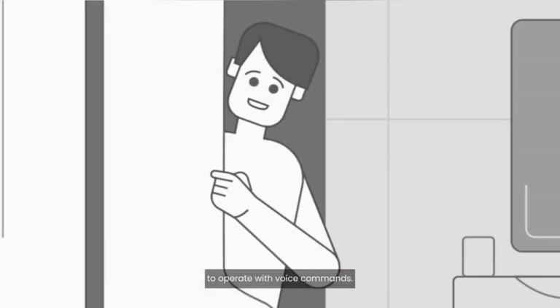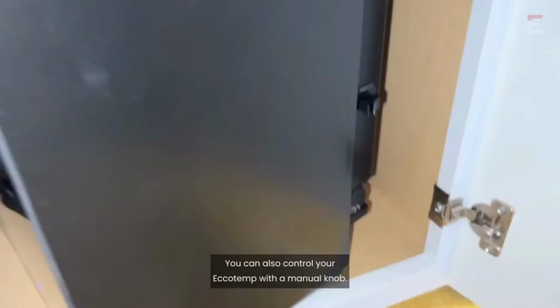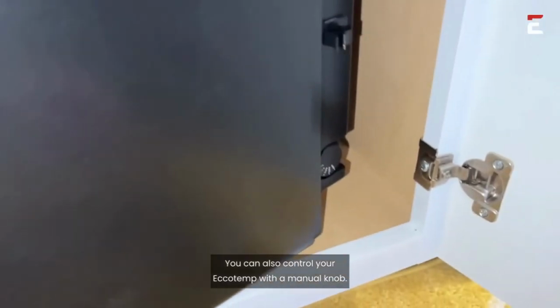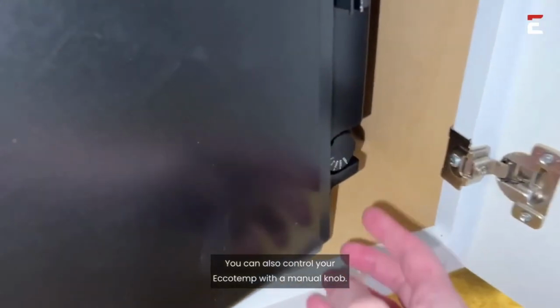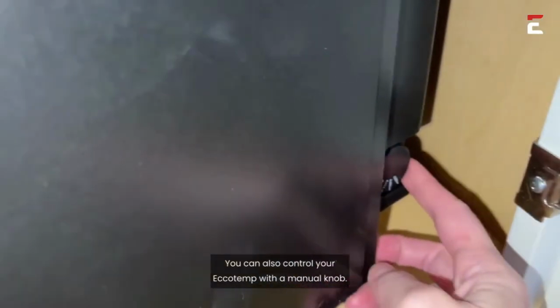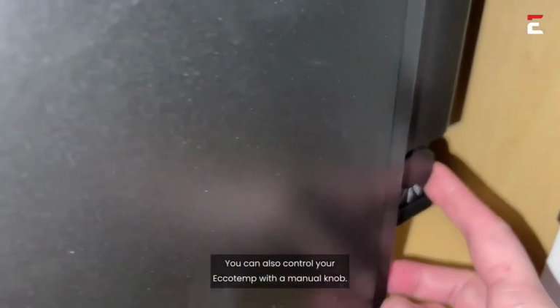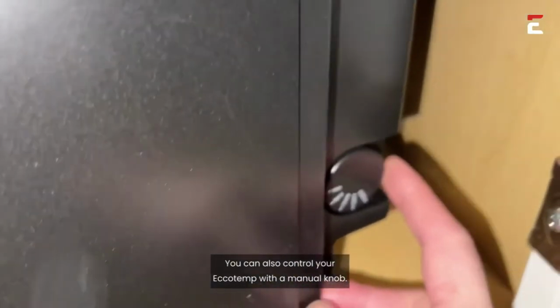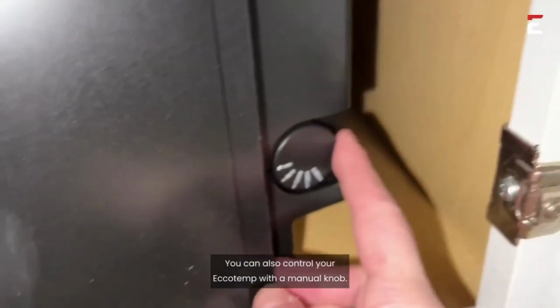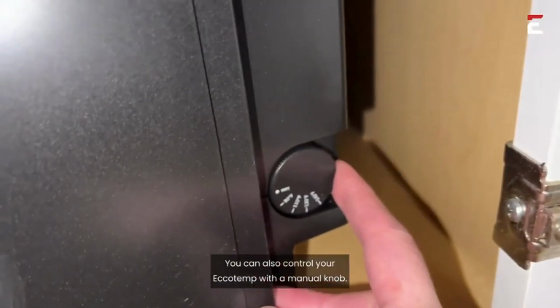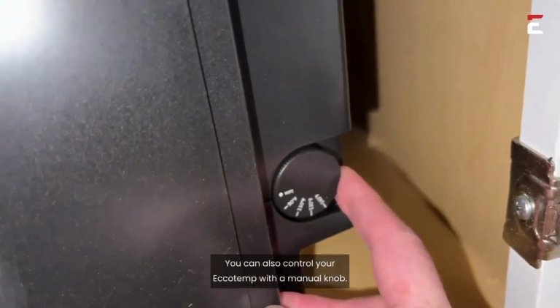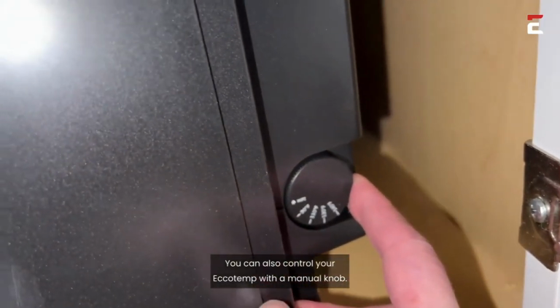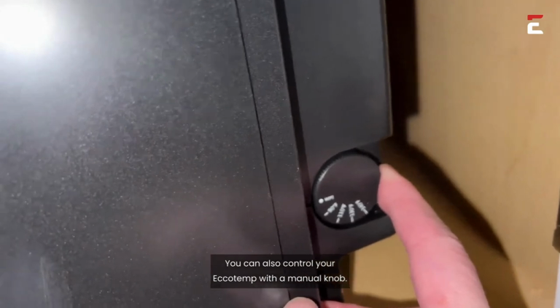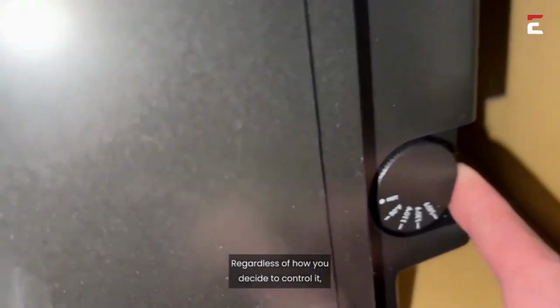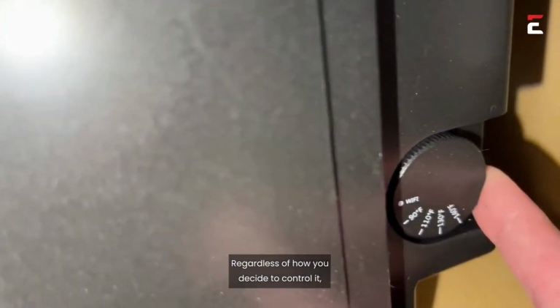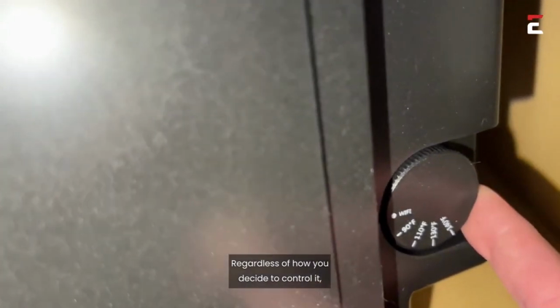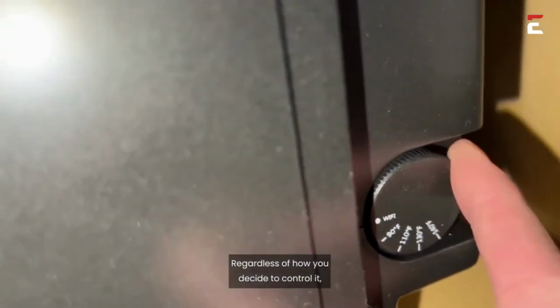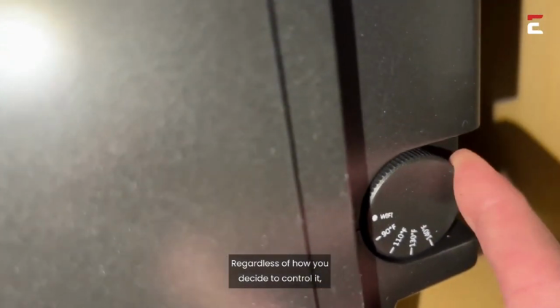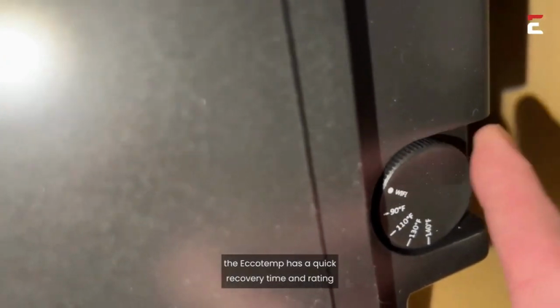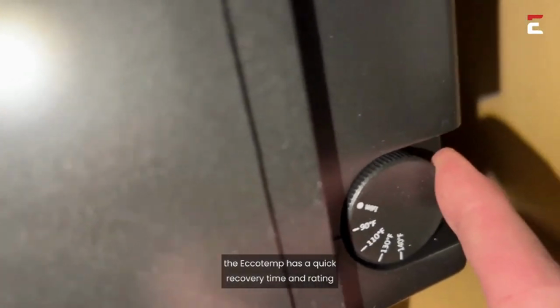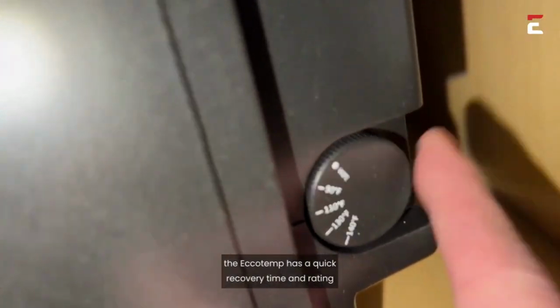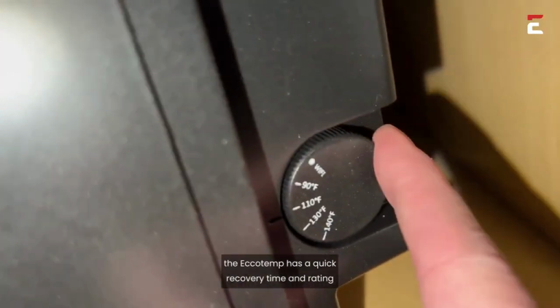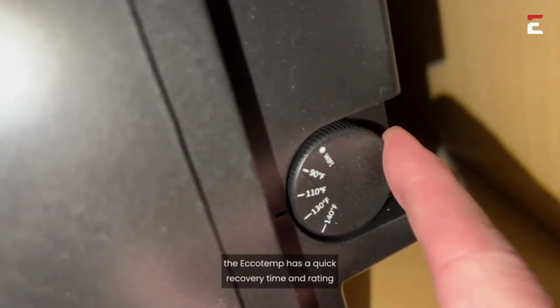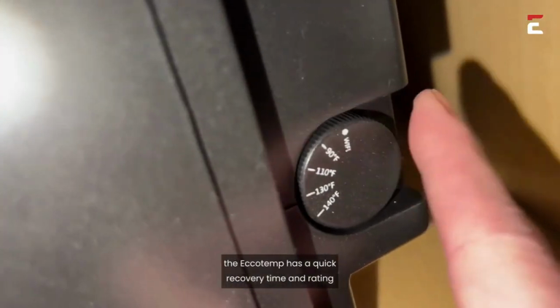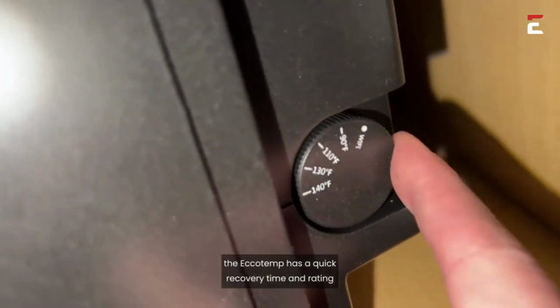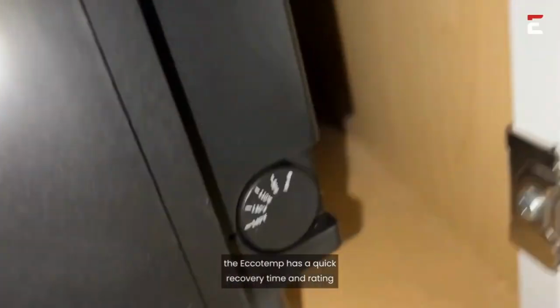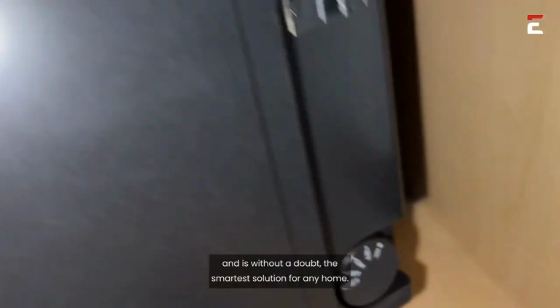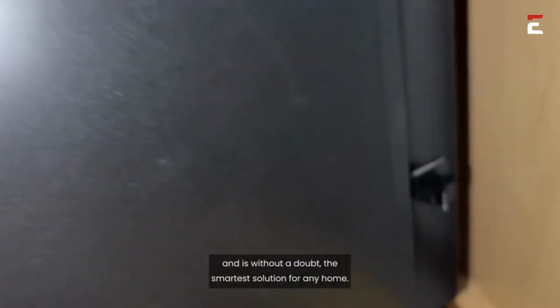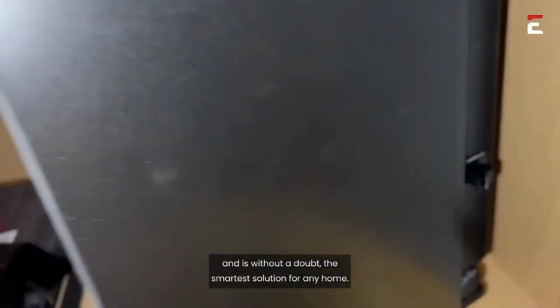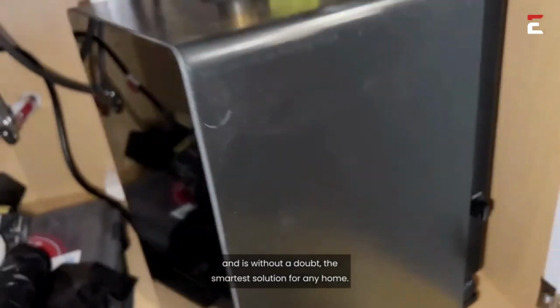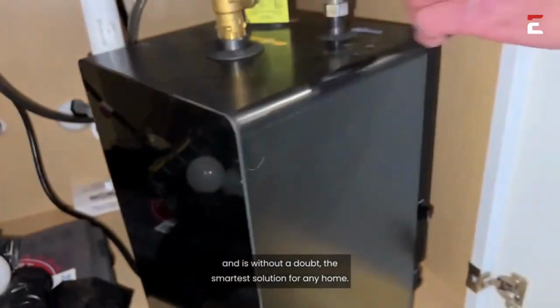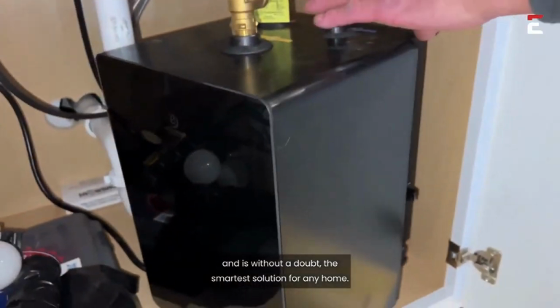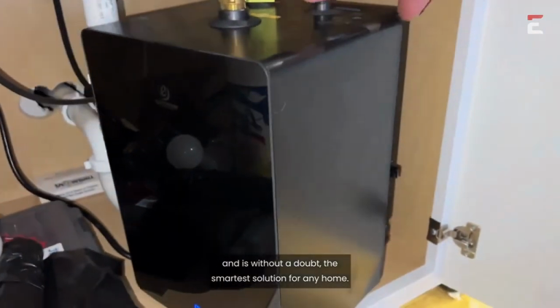You can also control your Ecotemp with the manual knob. Regardless of how you decide to control it, the Ecotemp has a quick recovery time and rating, and is without a doubt the smartest solution for any home.